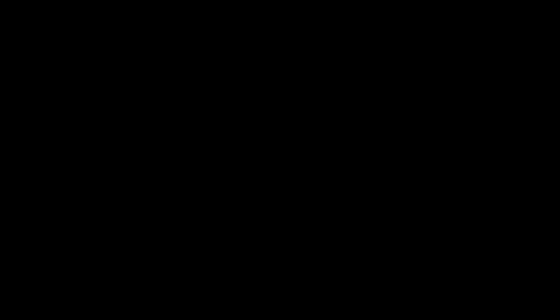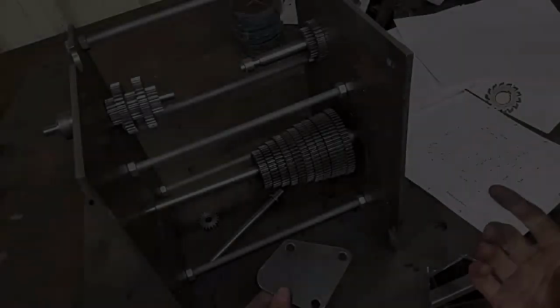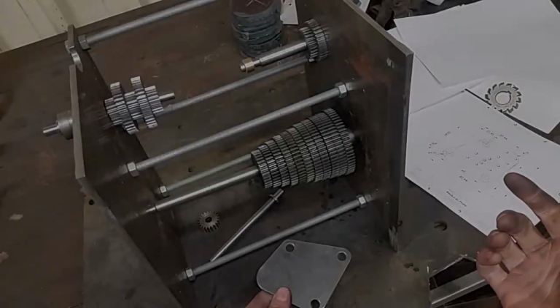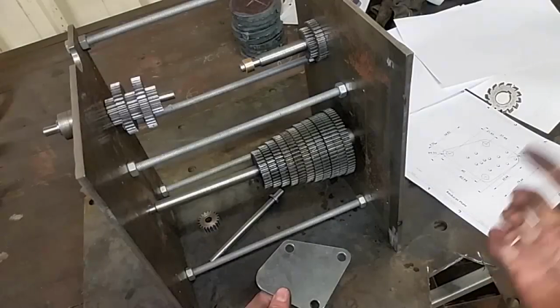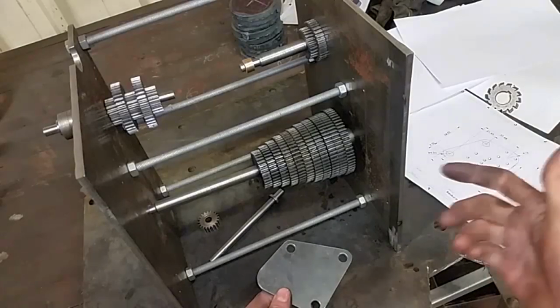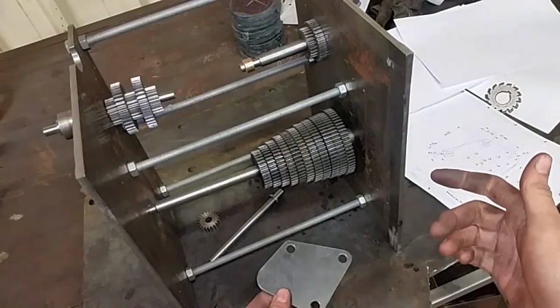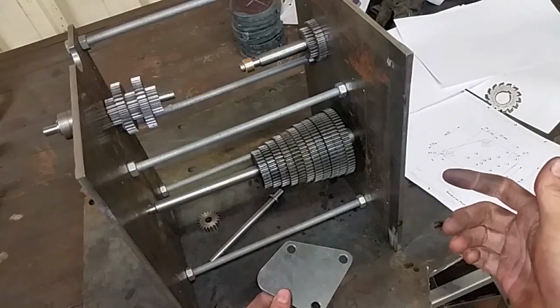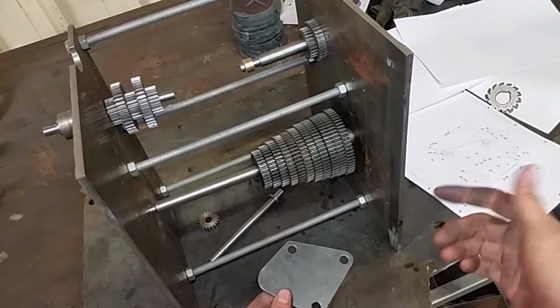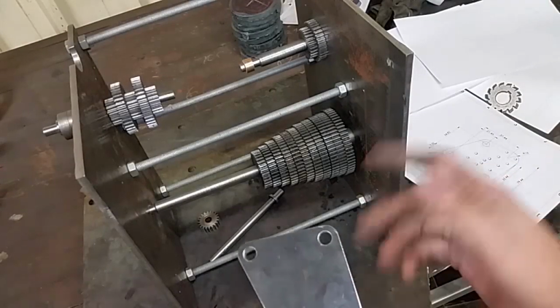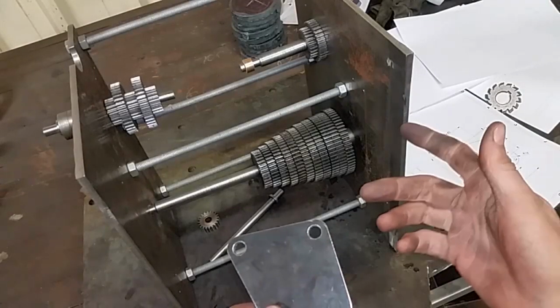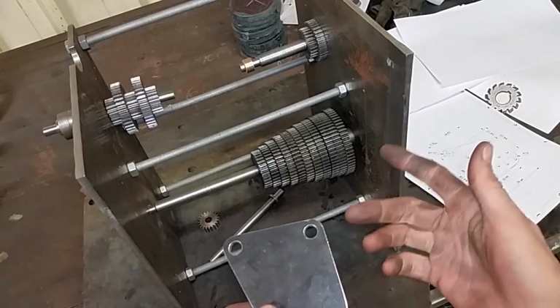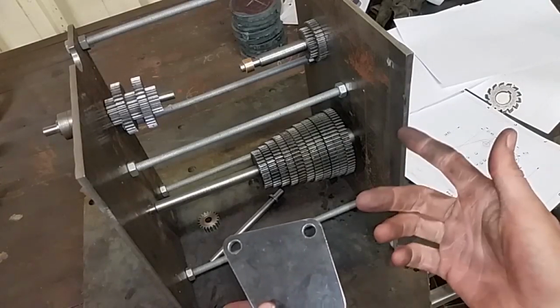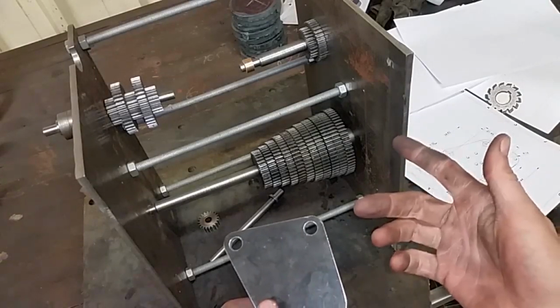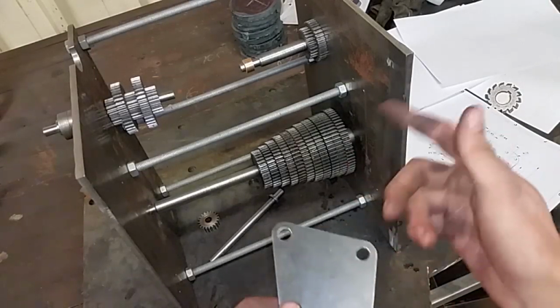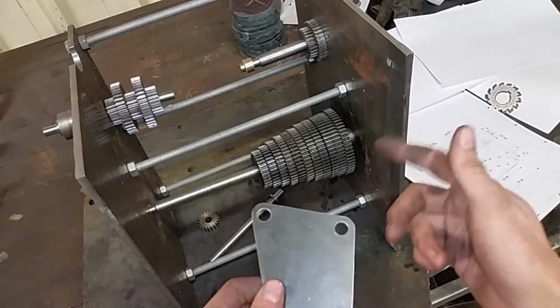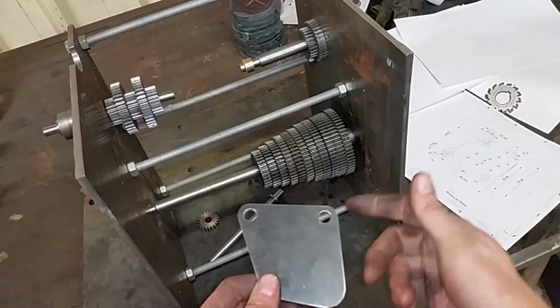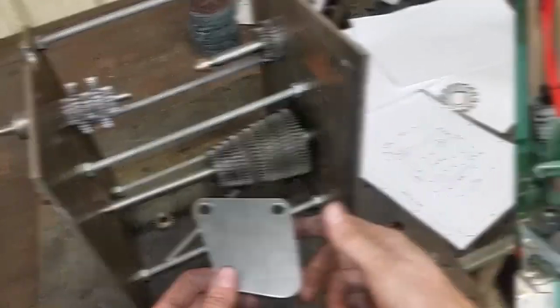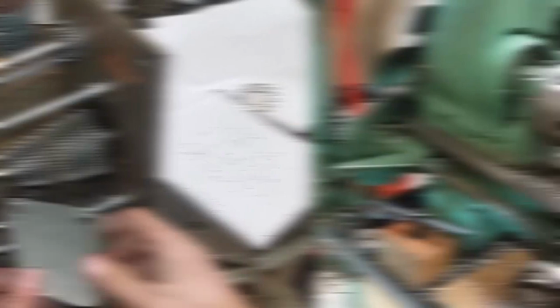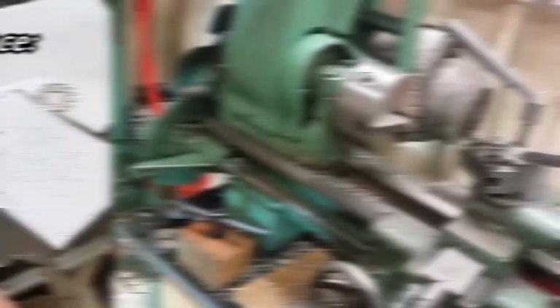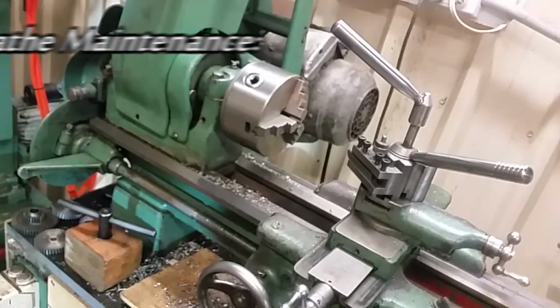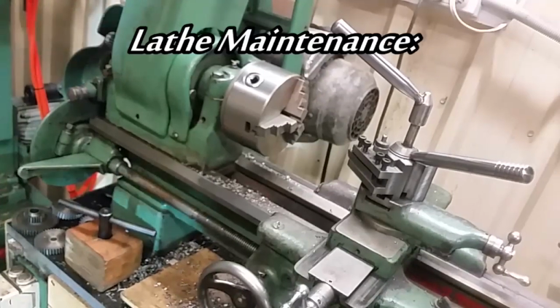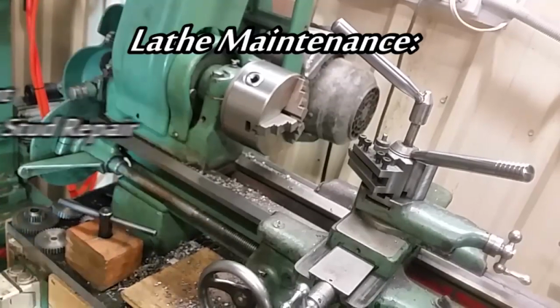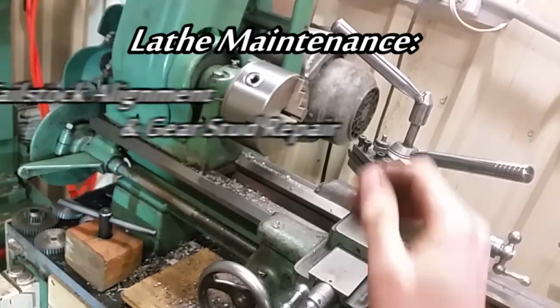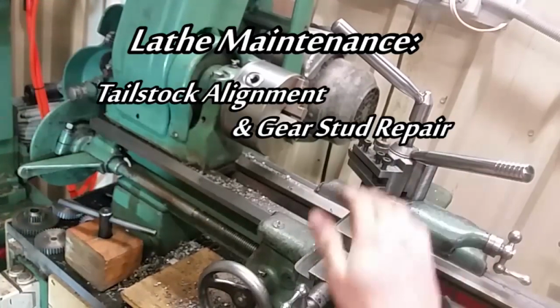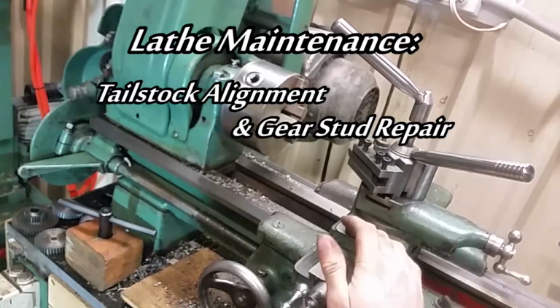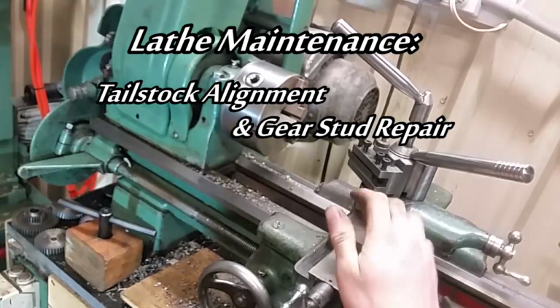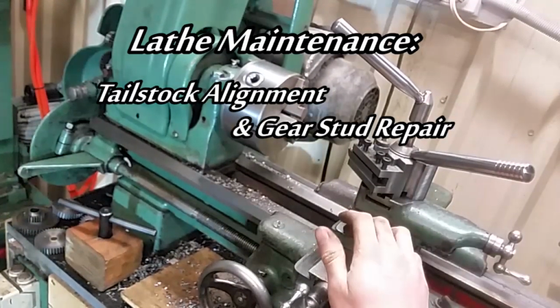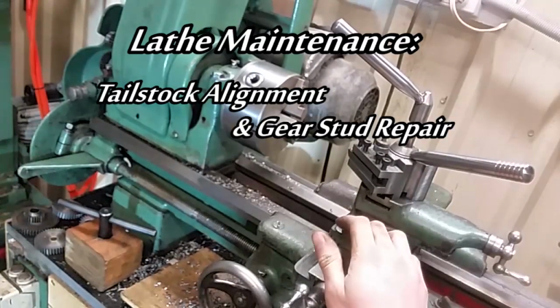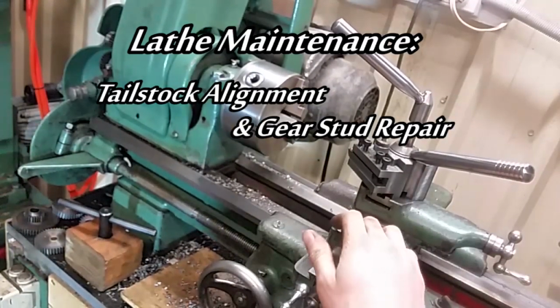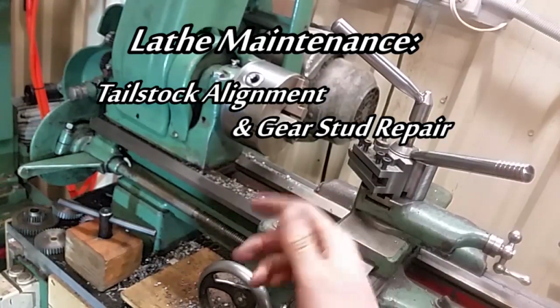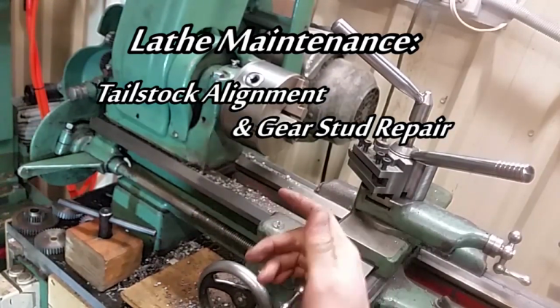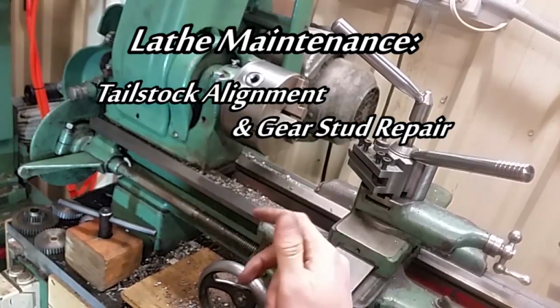The quick change gearbox is still progressing. I call this video a filler while I keep working on it. G'day, it's Tom here. Welcome back to Tommy Gun Machining.